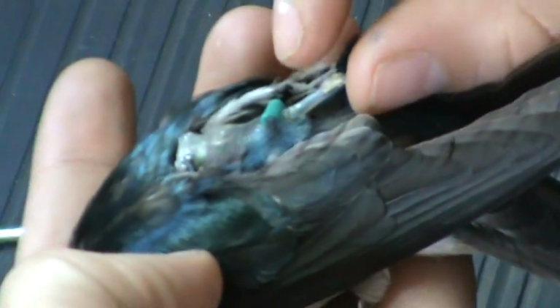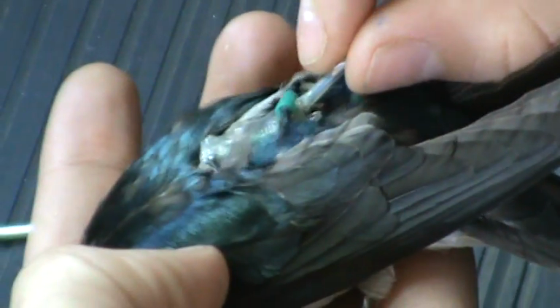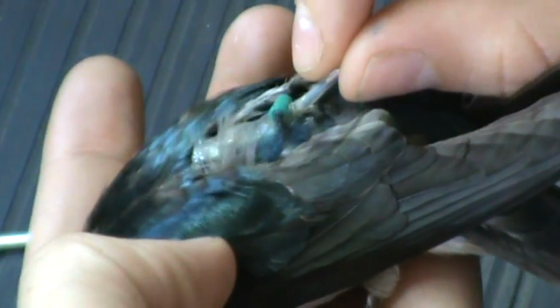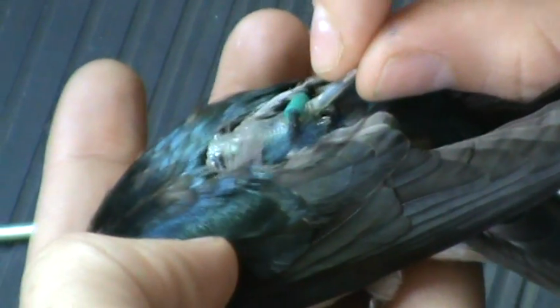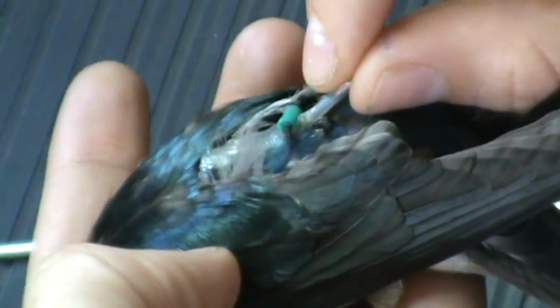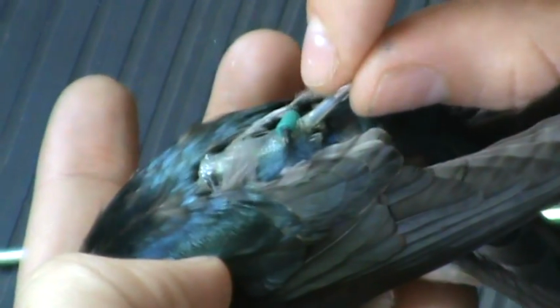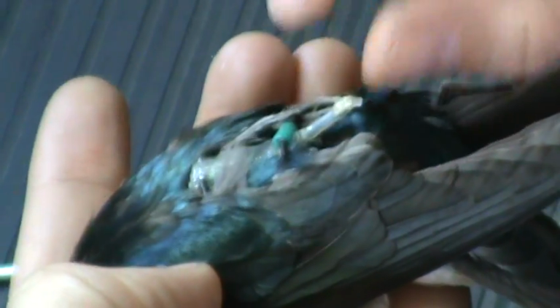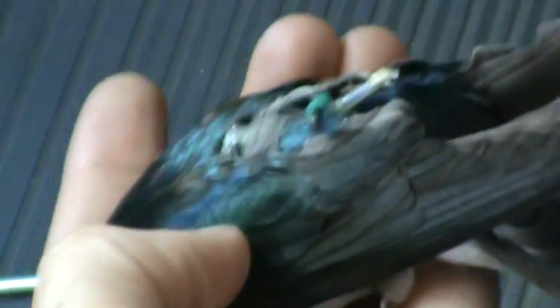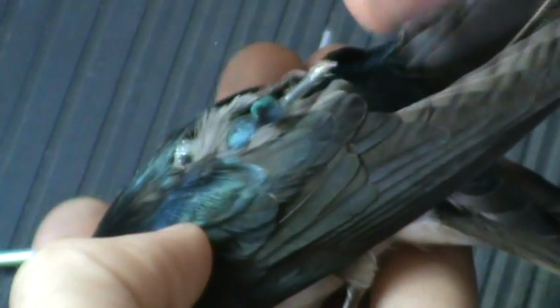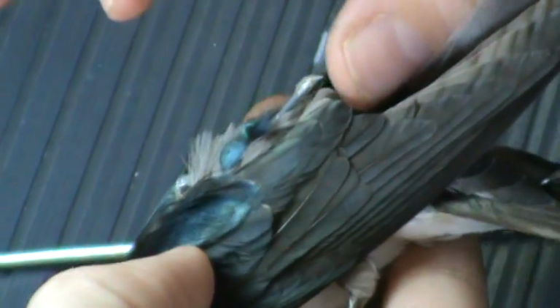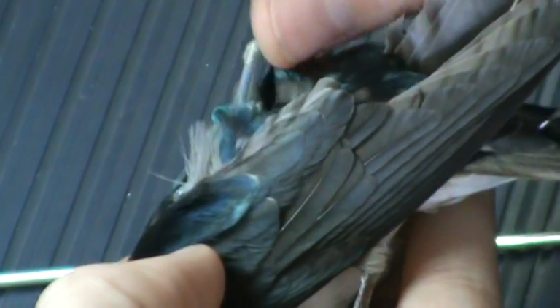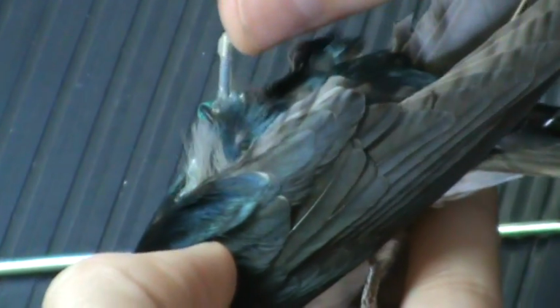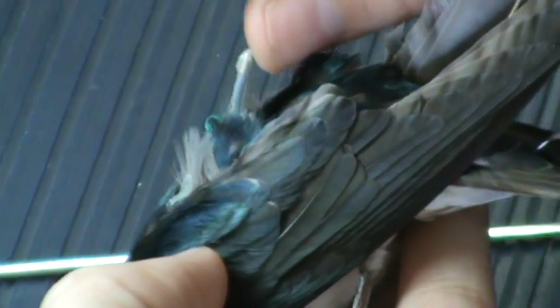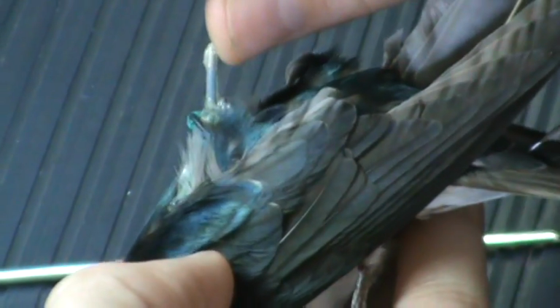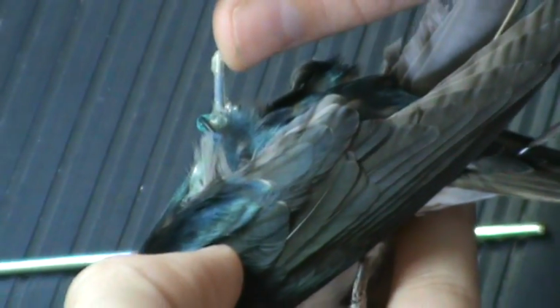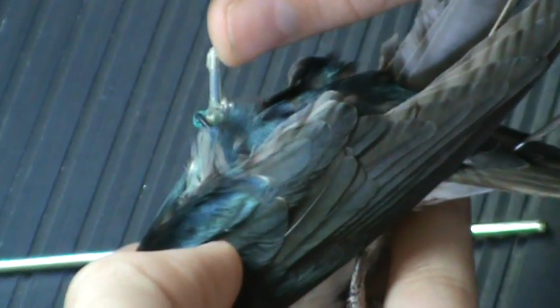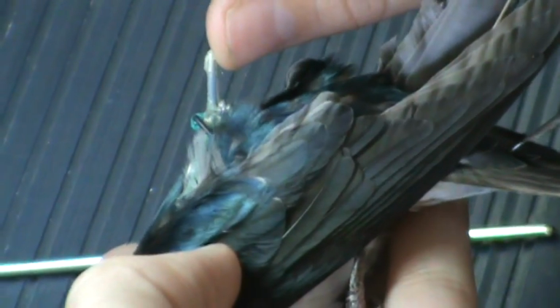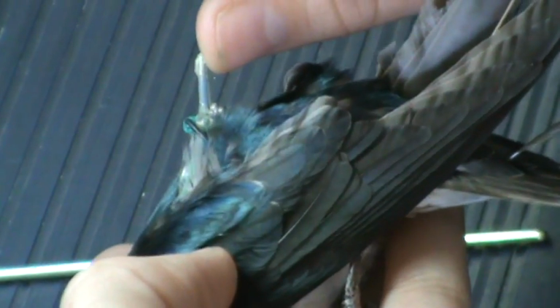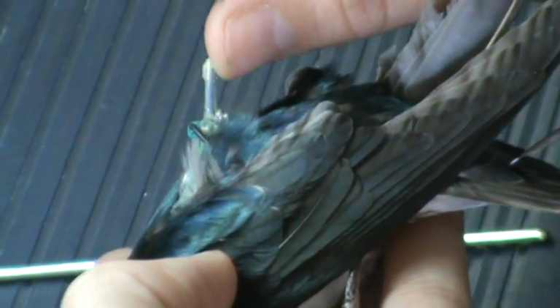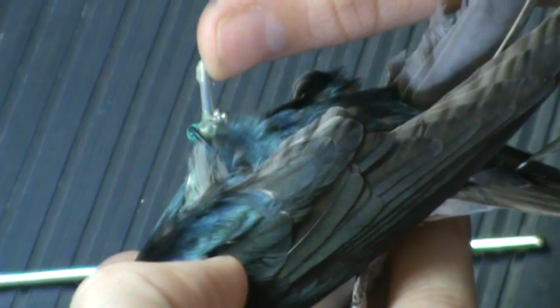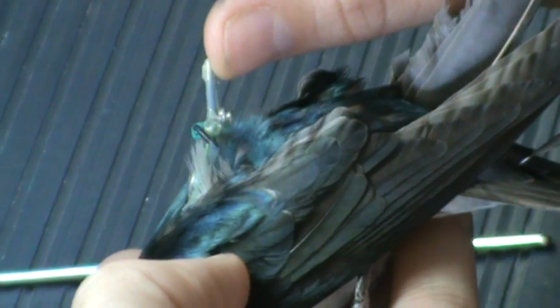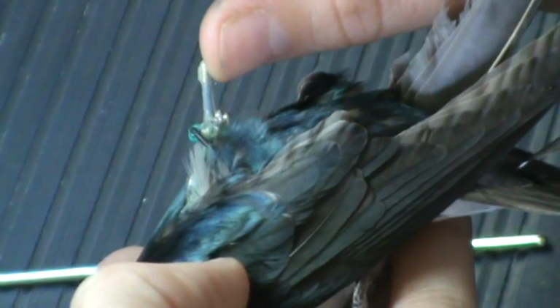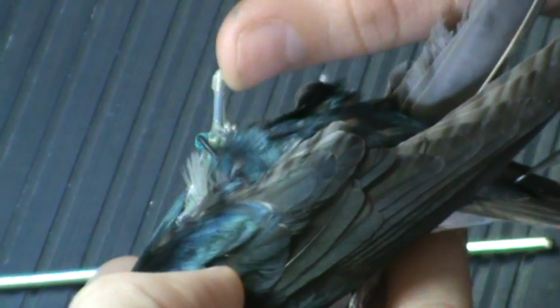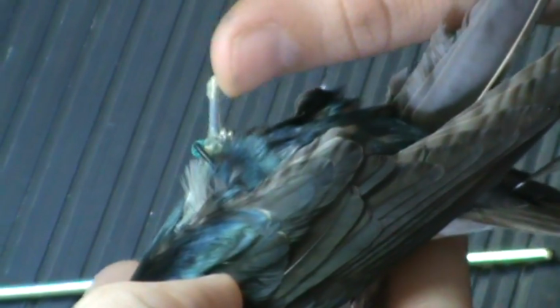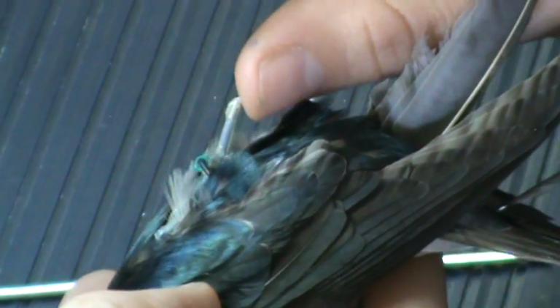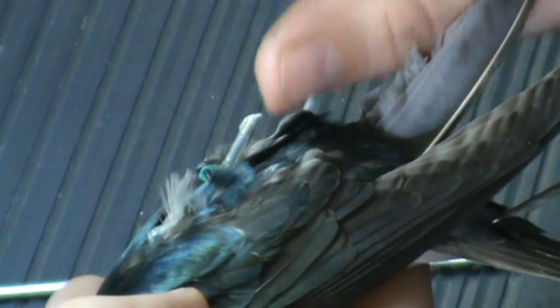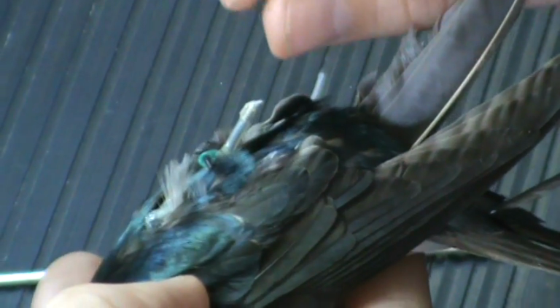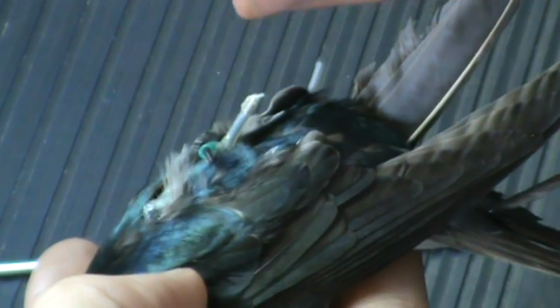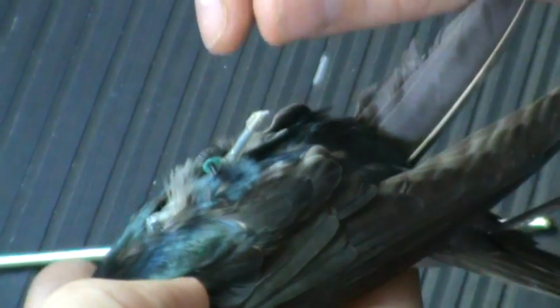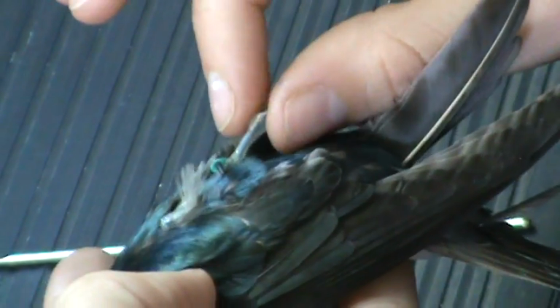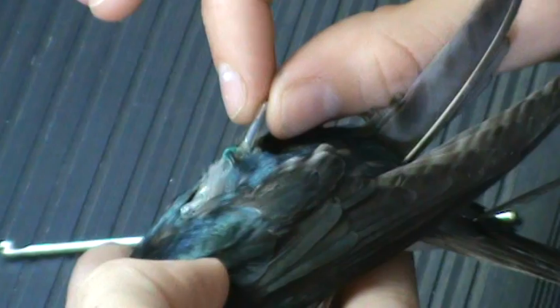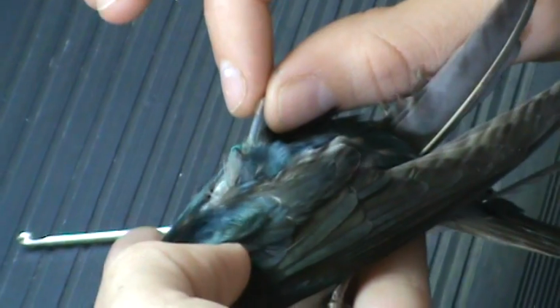There should be a little bit of wiggle room; however, the space between the geolocator and the tree swallow shown here is a little too much for my comfort, and in this situation I would remove the geolocator.